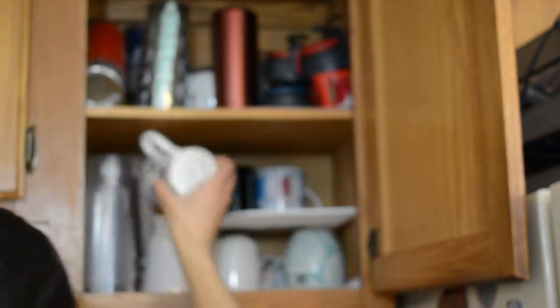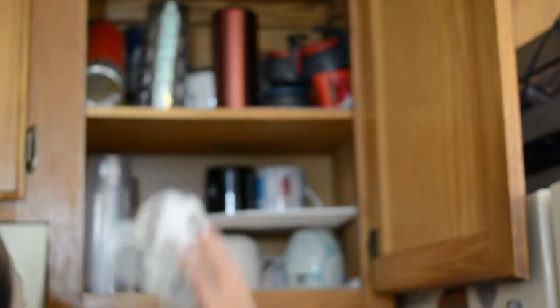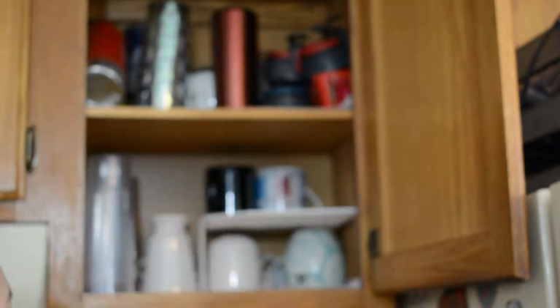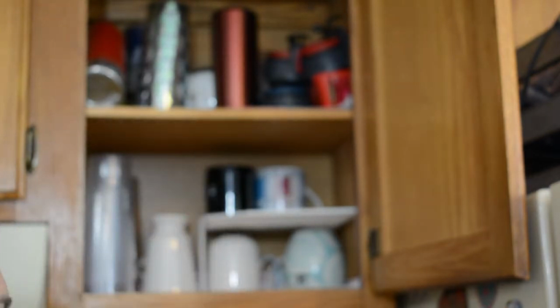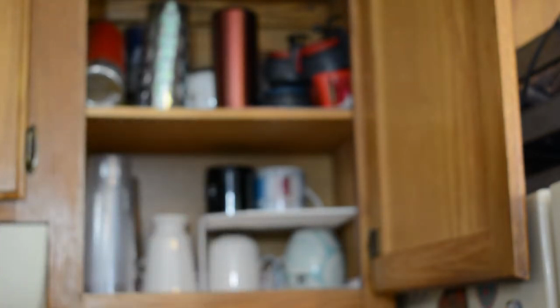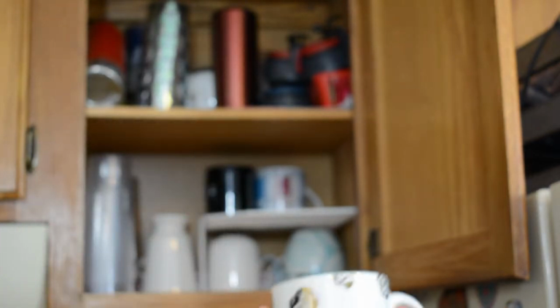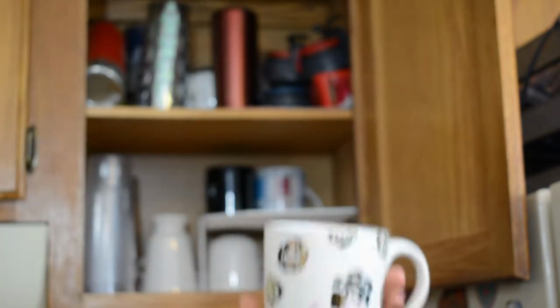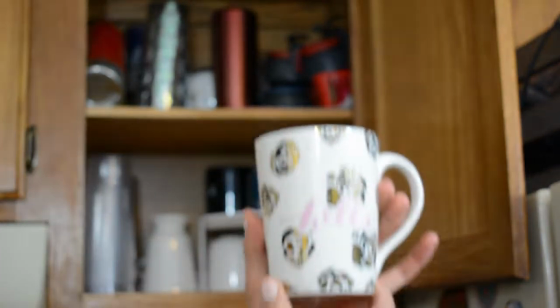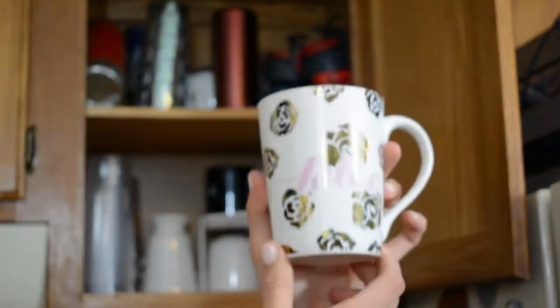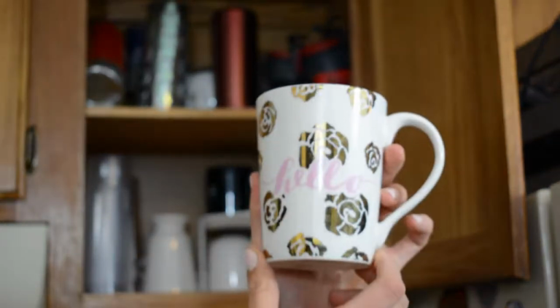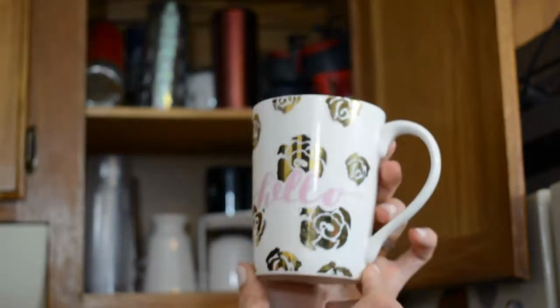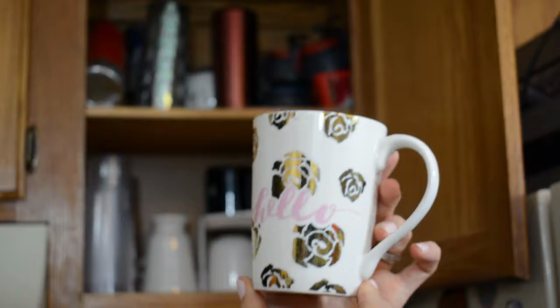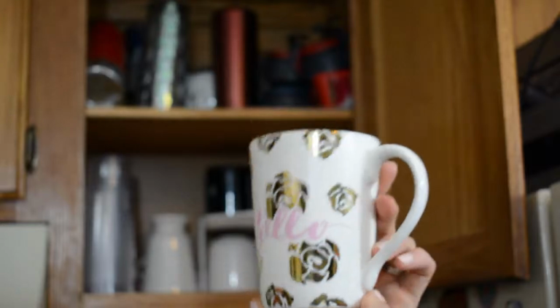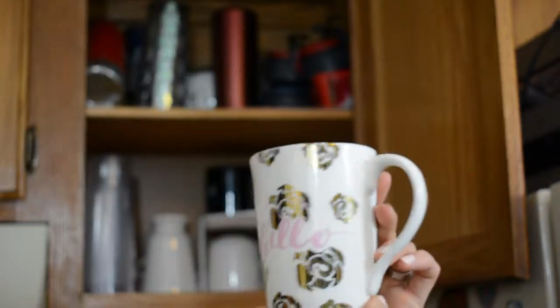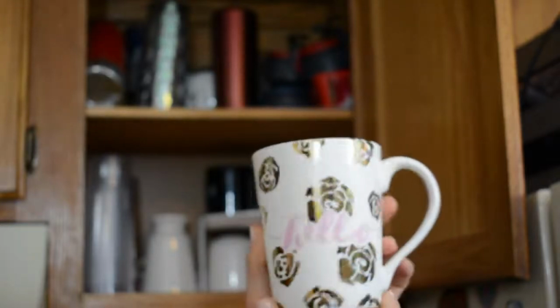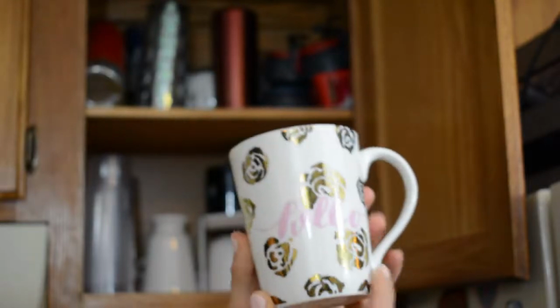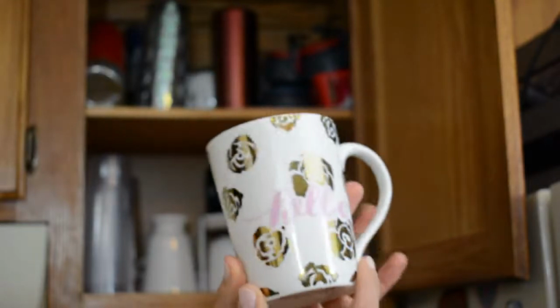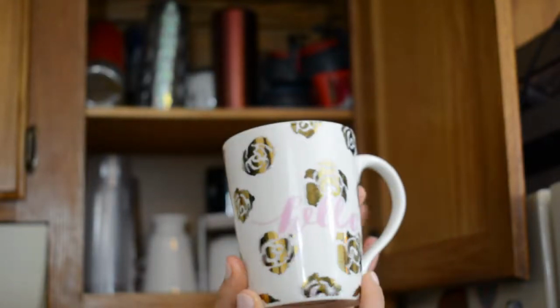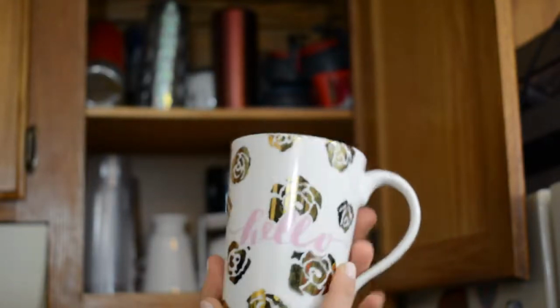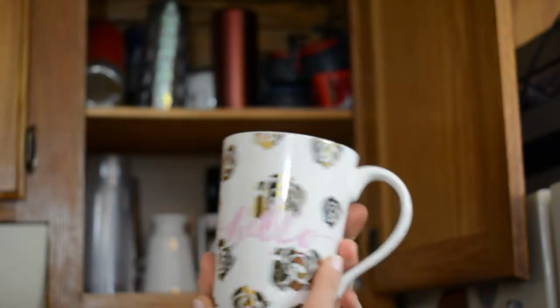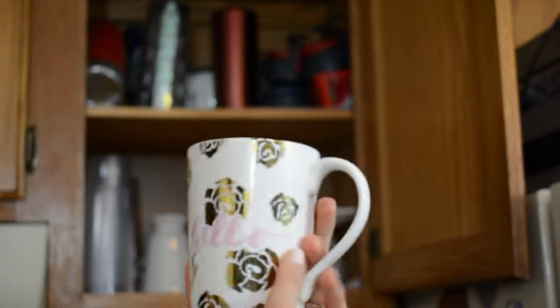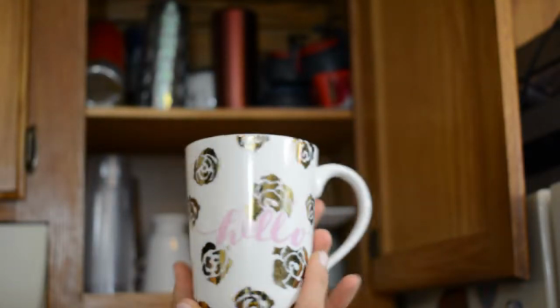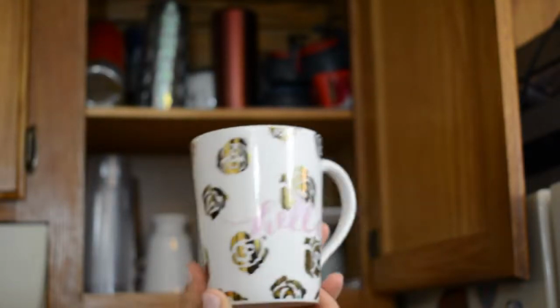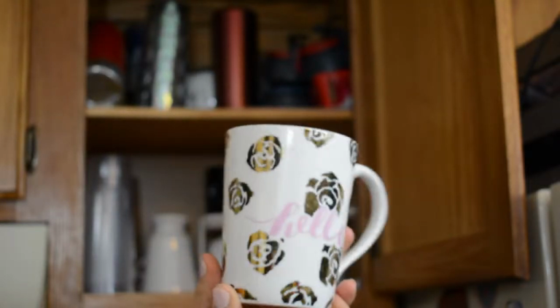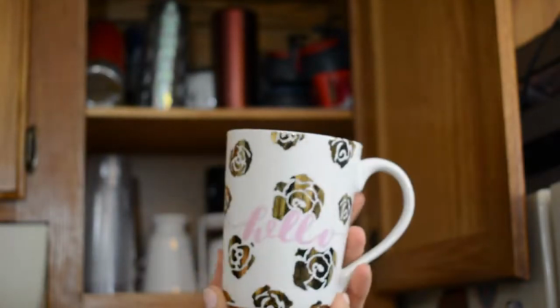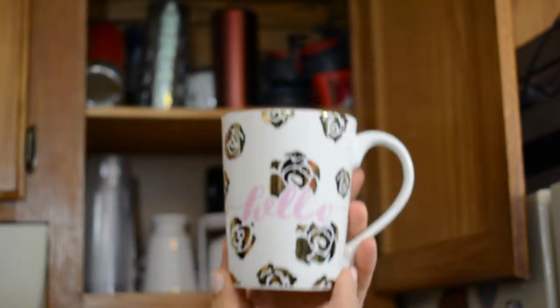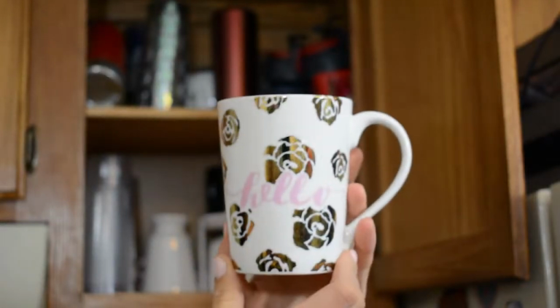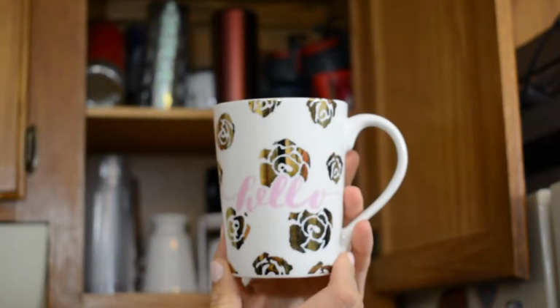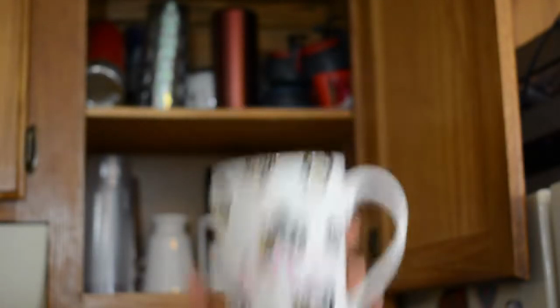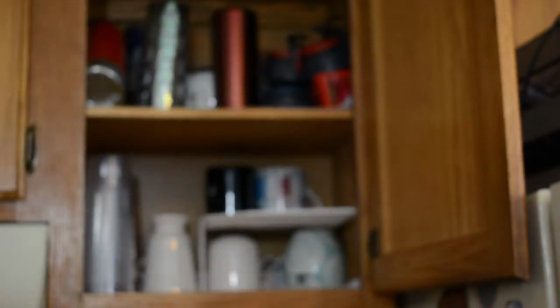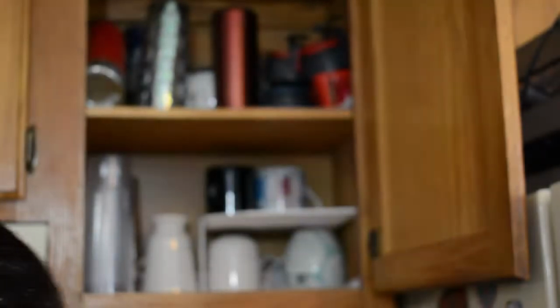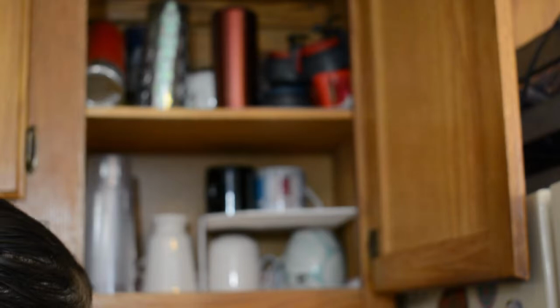Next I have this really pretty one that says 'hello' in this gorgeous script font with these gold foiled roses. Super pretty, keeping this one.